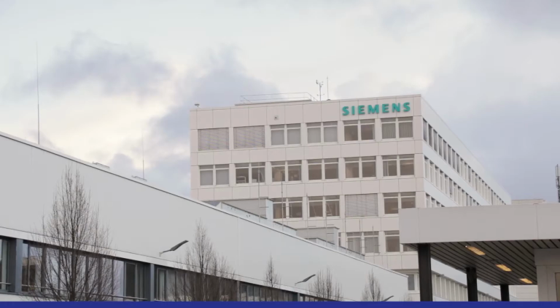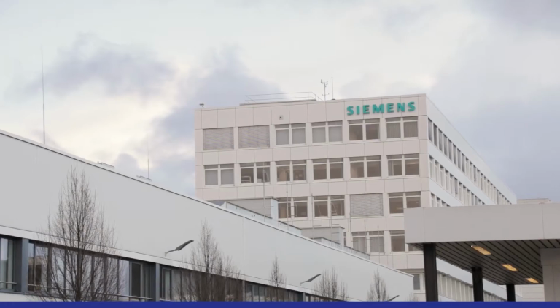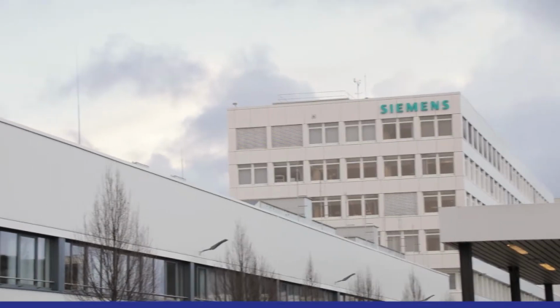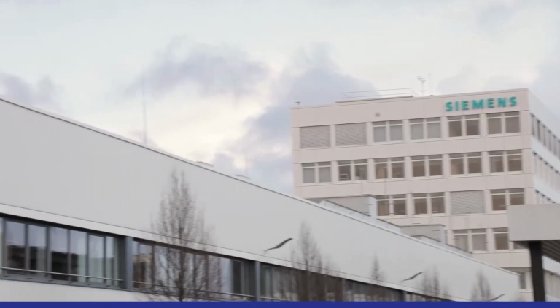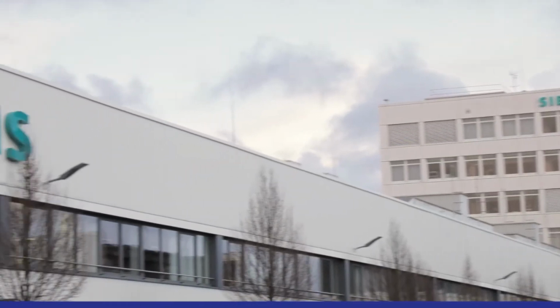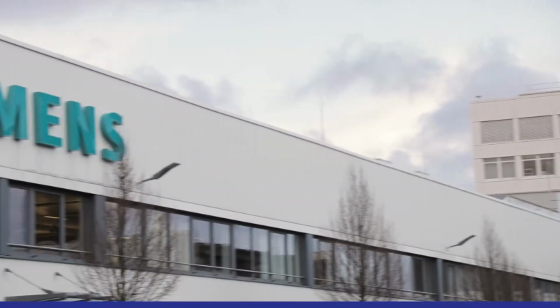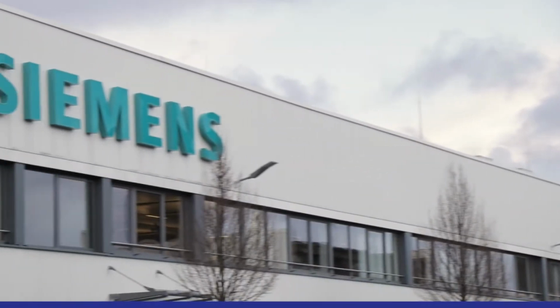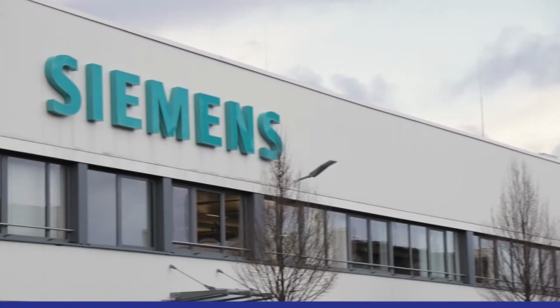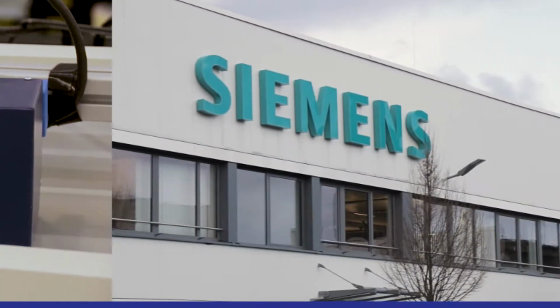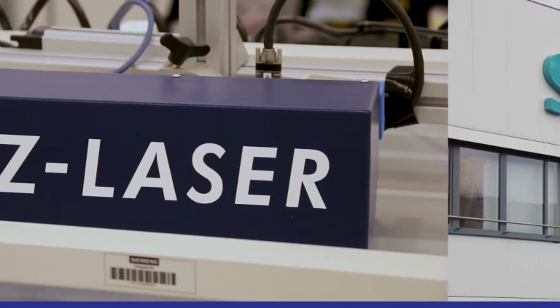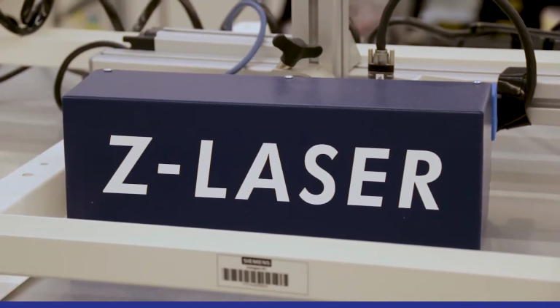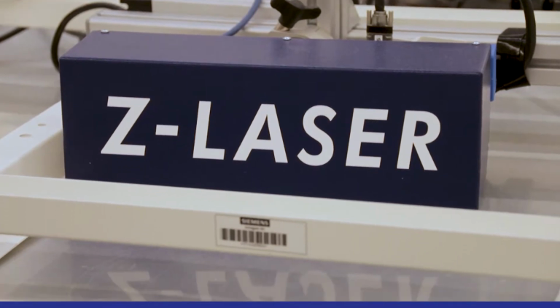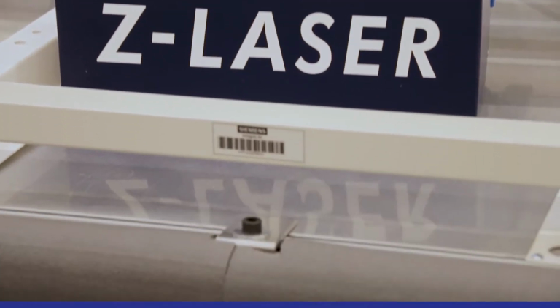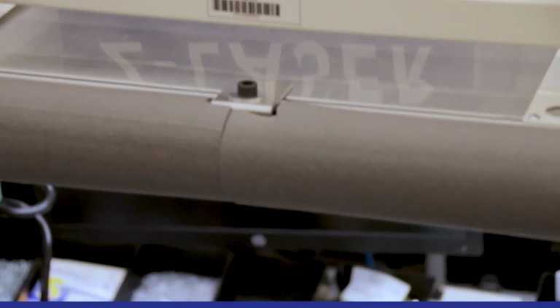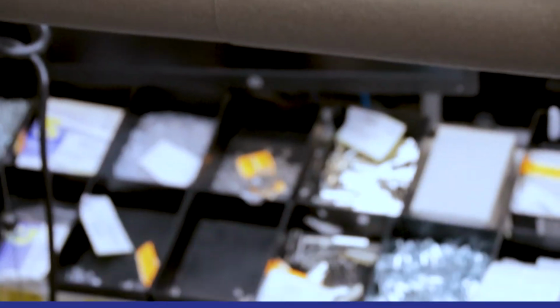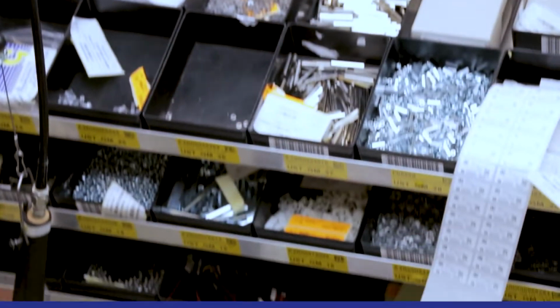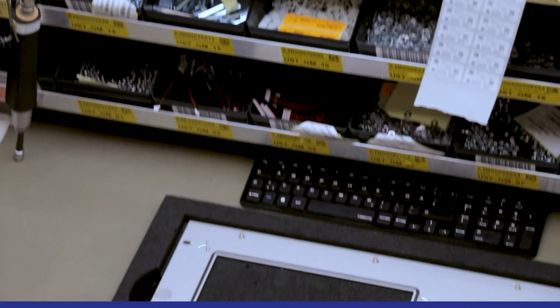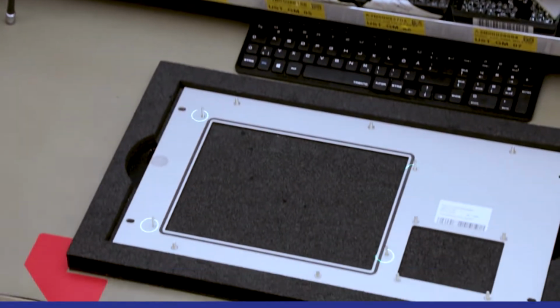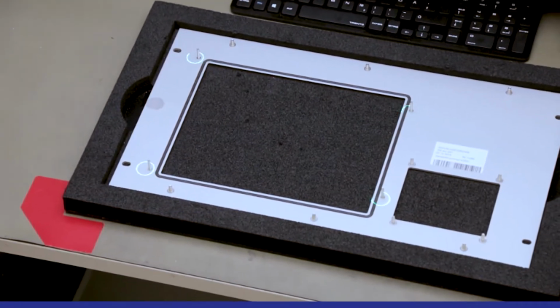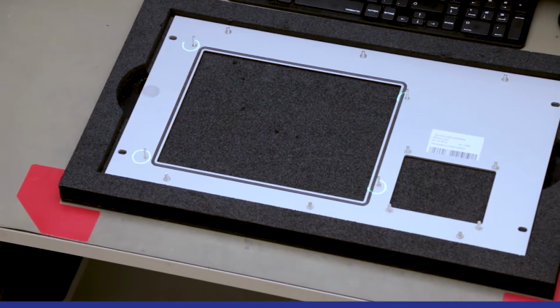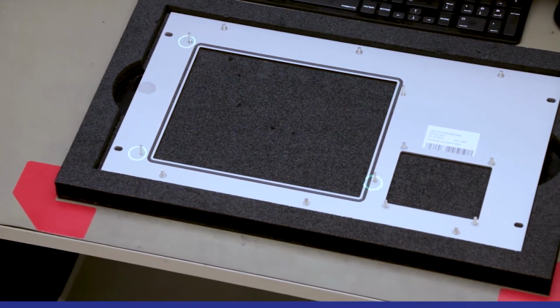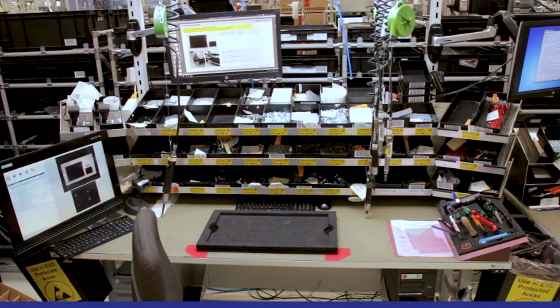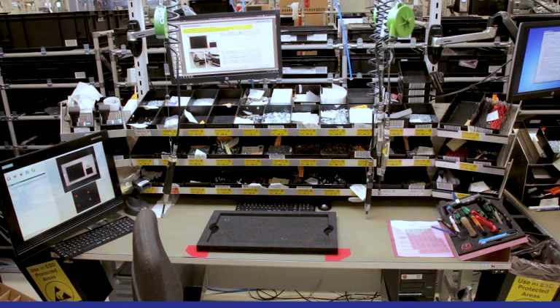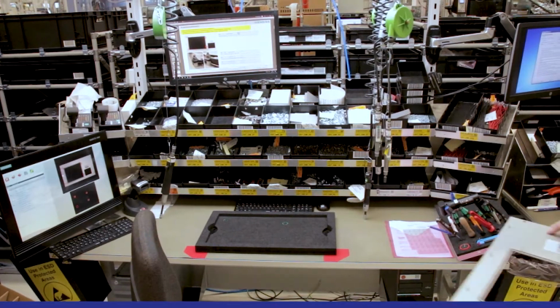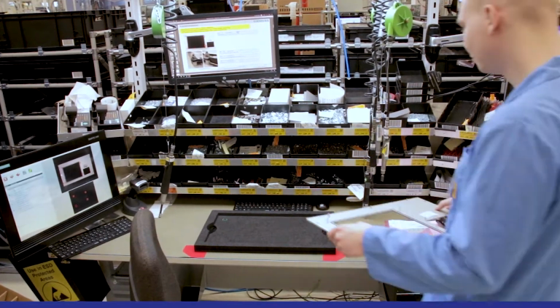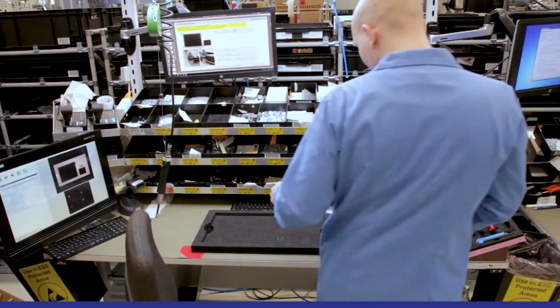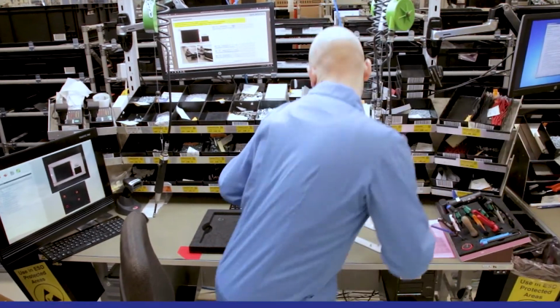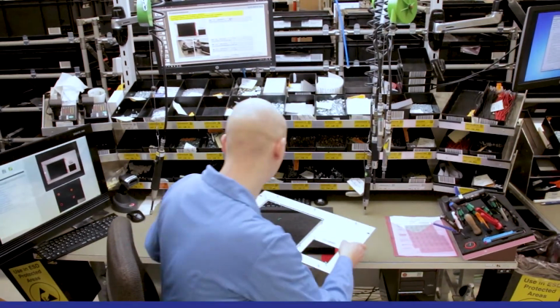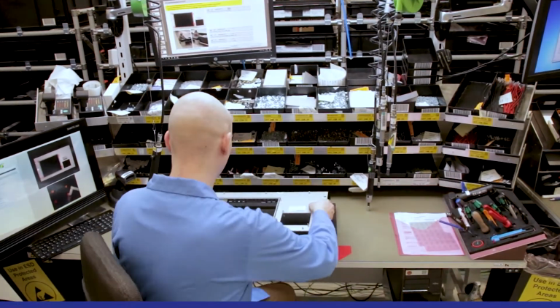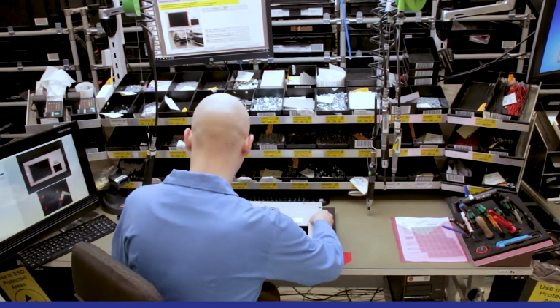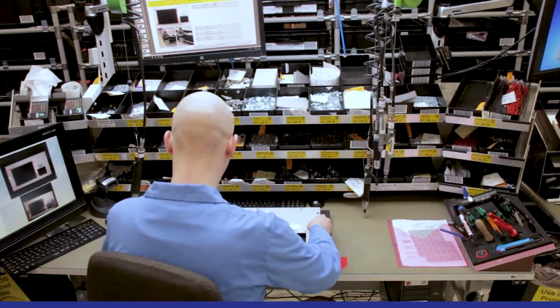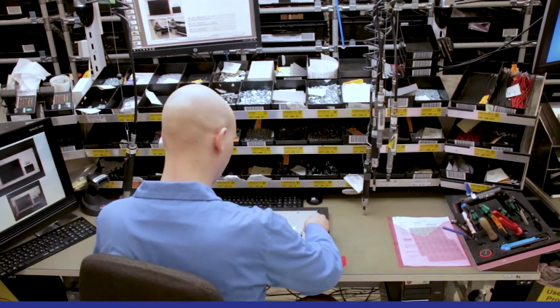On a visit at one of our customers, Siemens in Fürth. Here is one of several systems equipped with a laser from the company Z-Laser. Integrated into the work table, it supports the assembly and the following final inspection.